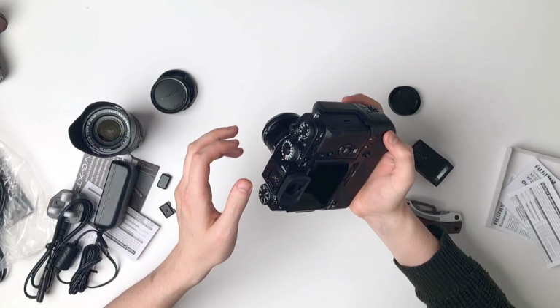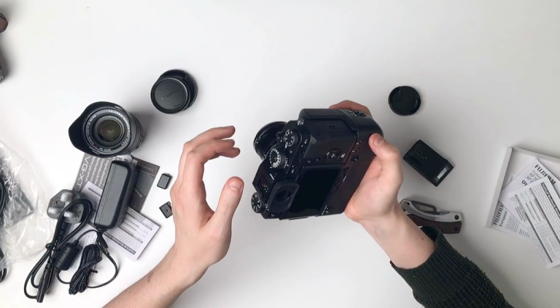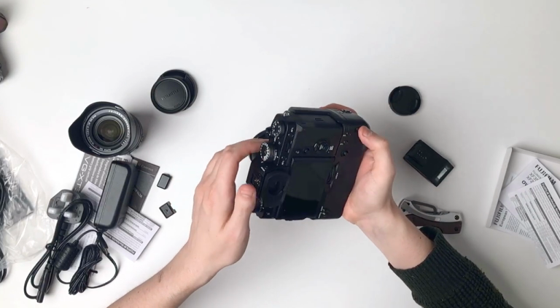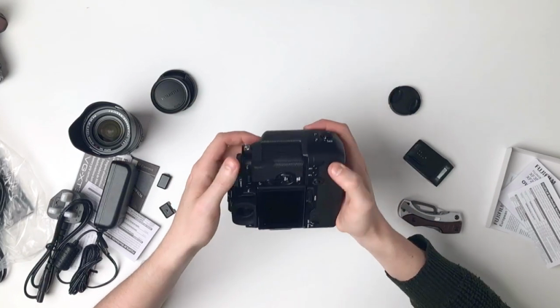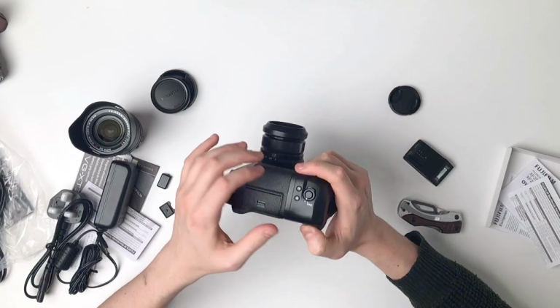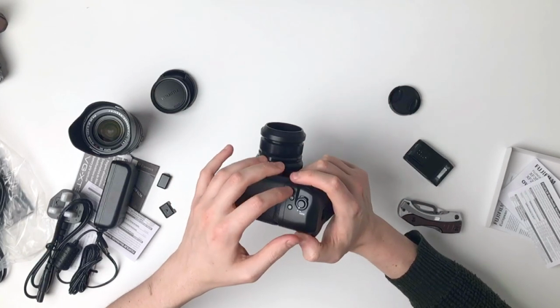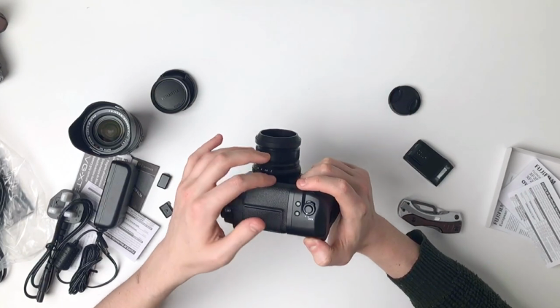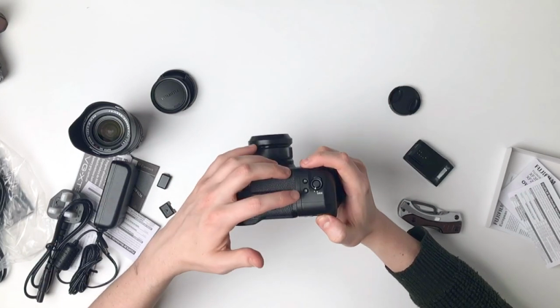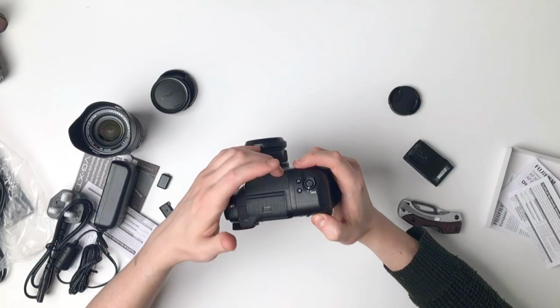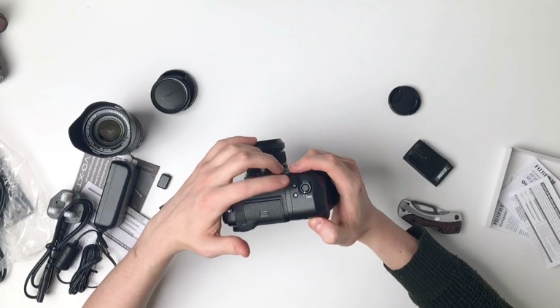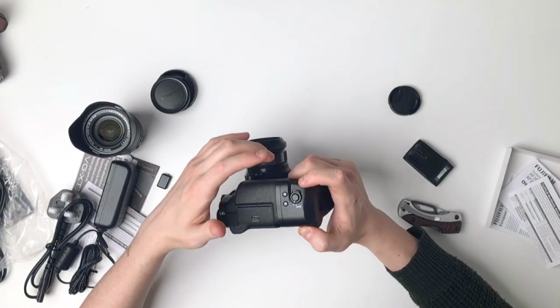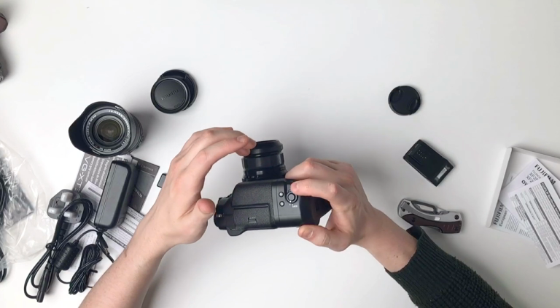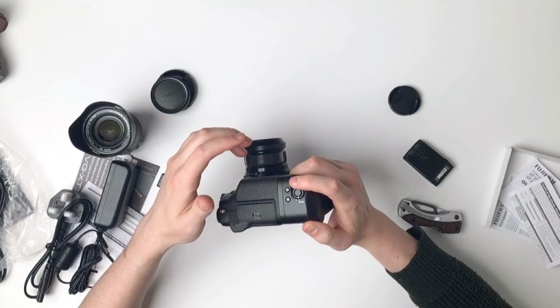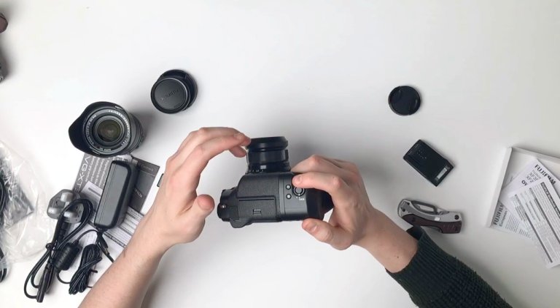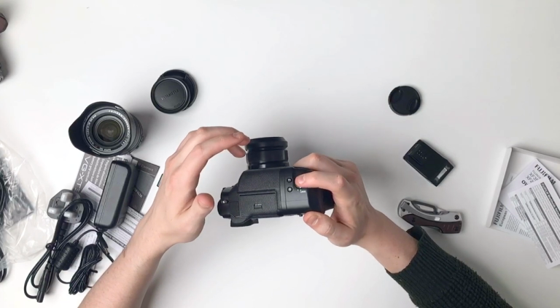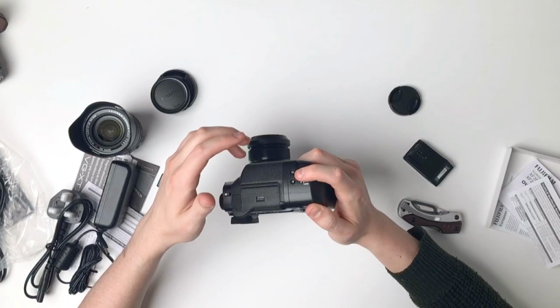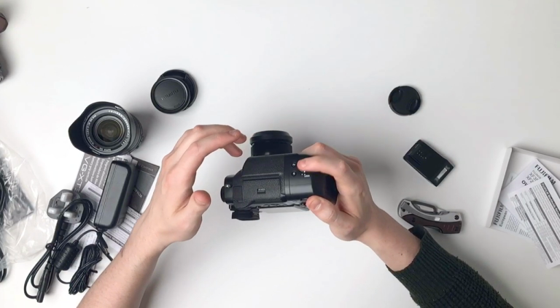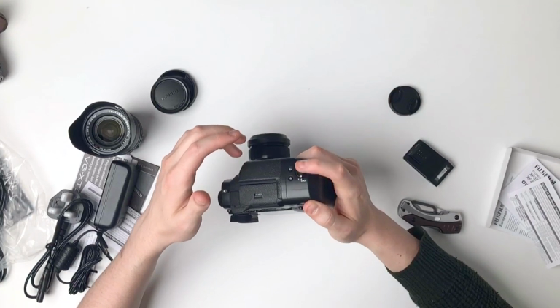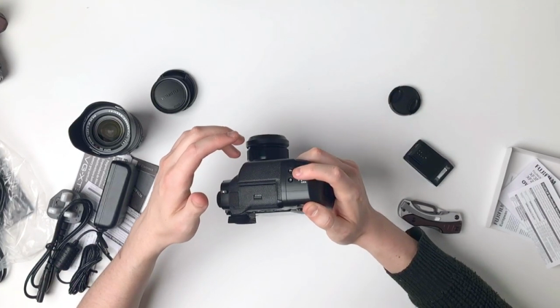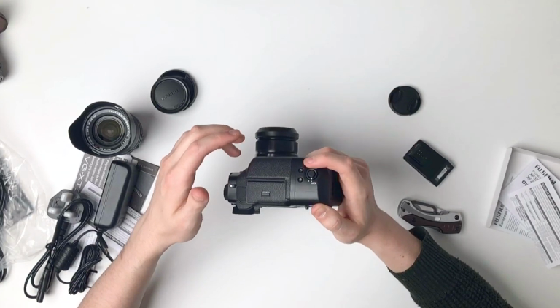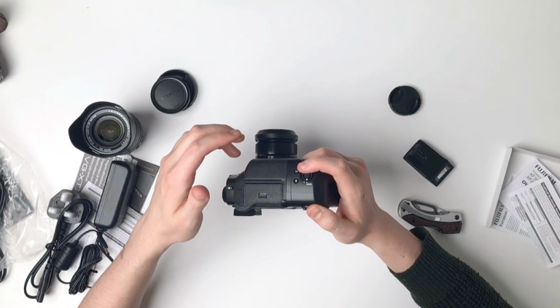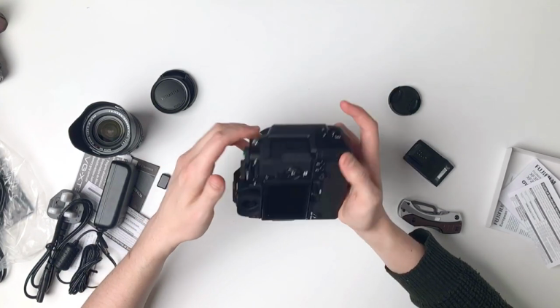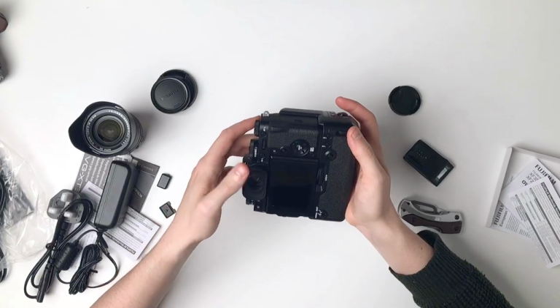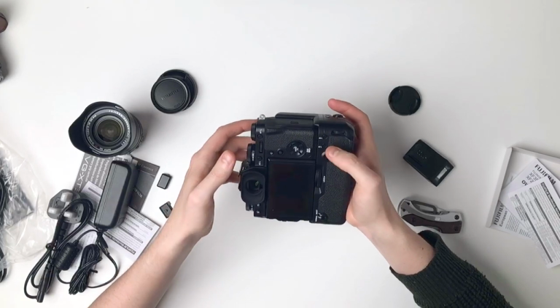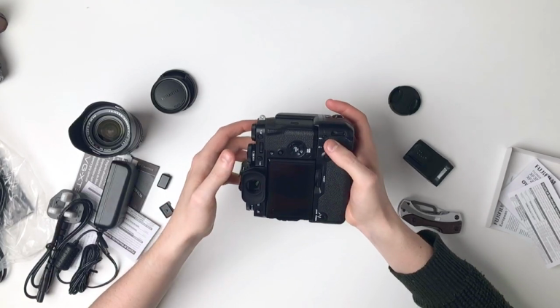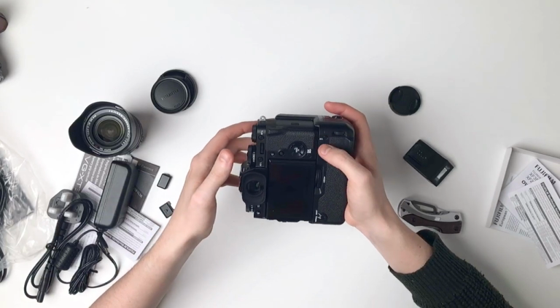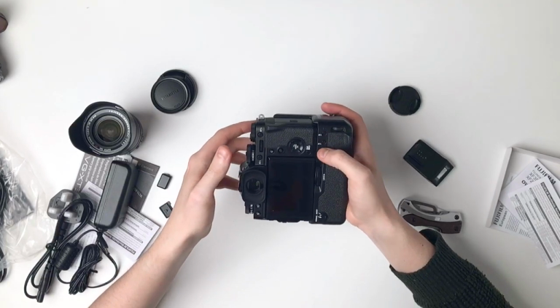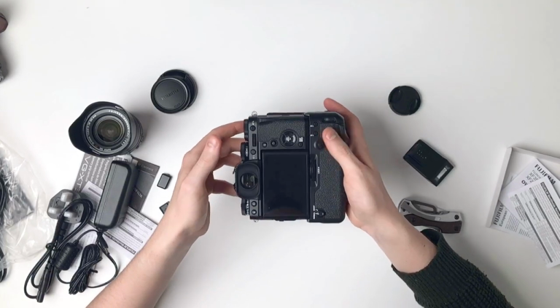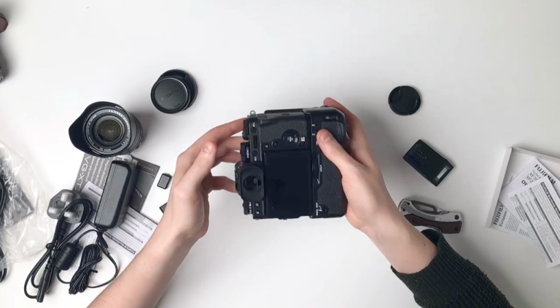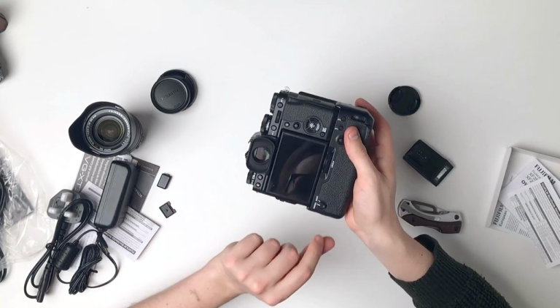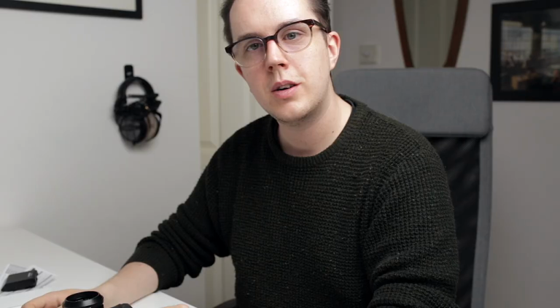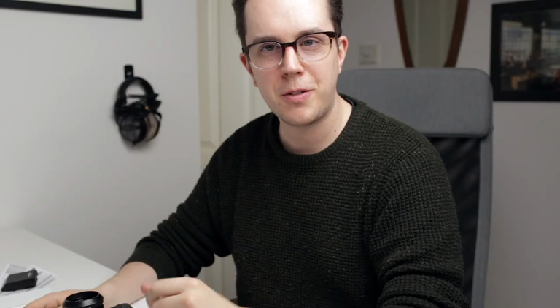I've got pretty big hands and I'm a pretty tall guy, so I need a big grip. We've got all the buttons: a quick button, a function button, a locking button, and AF/AFL directional controls.